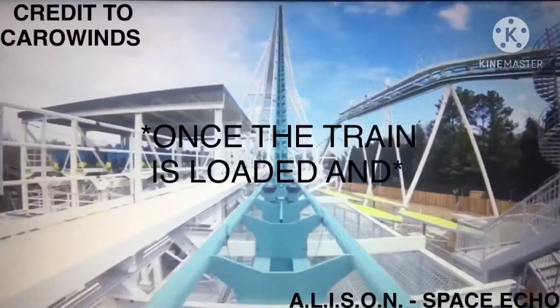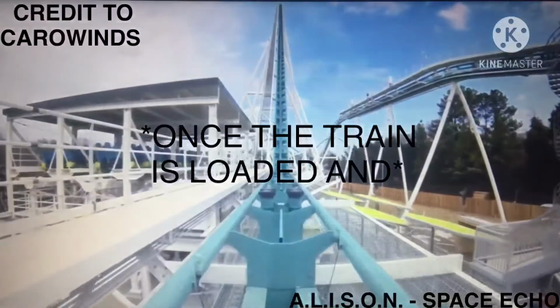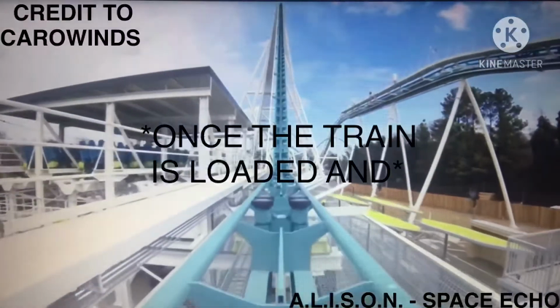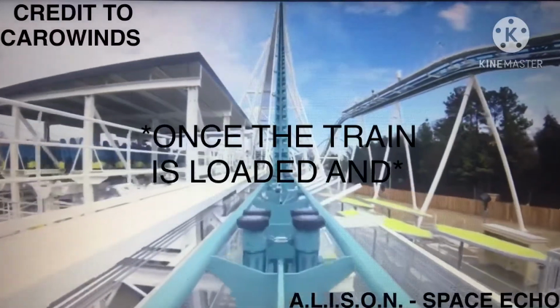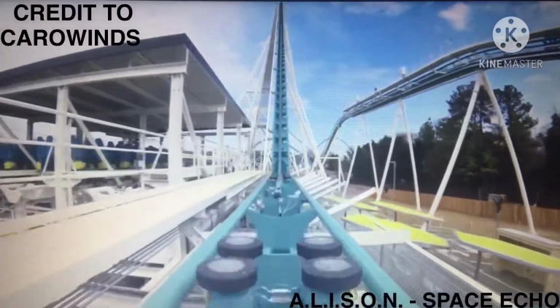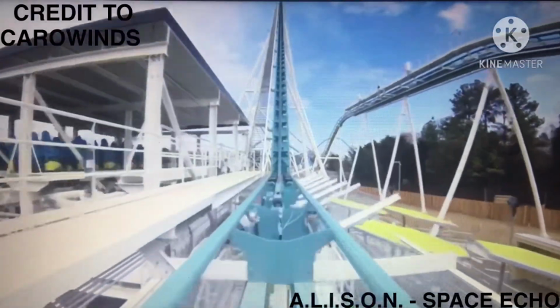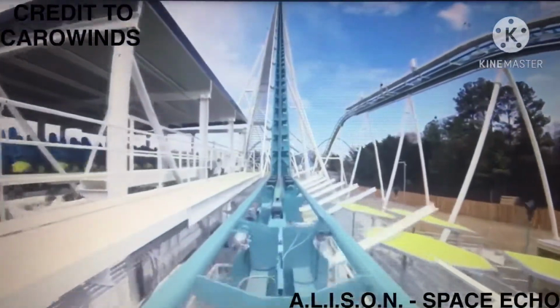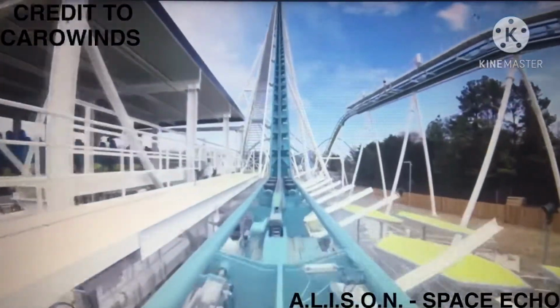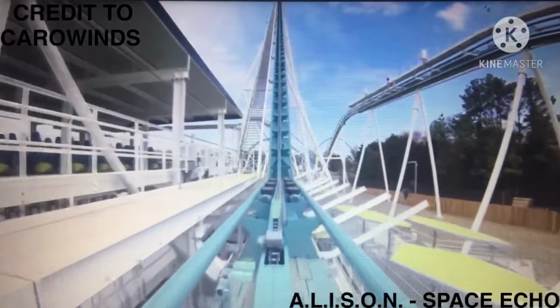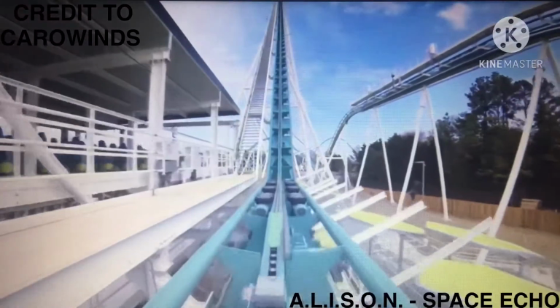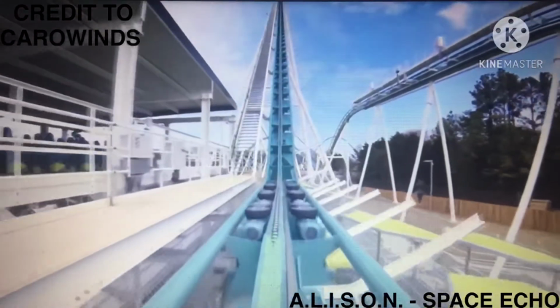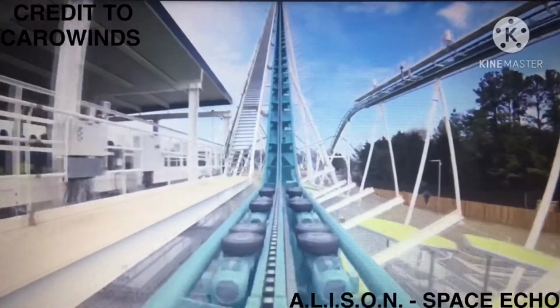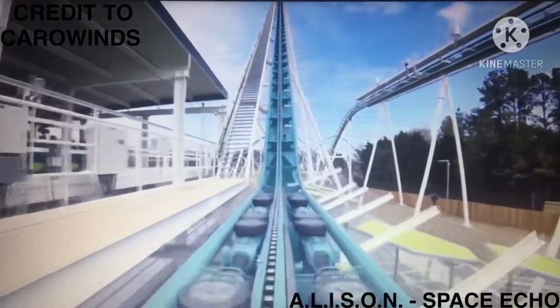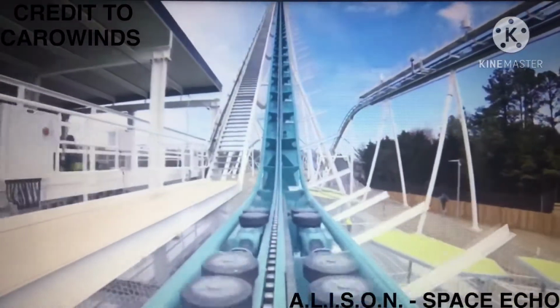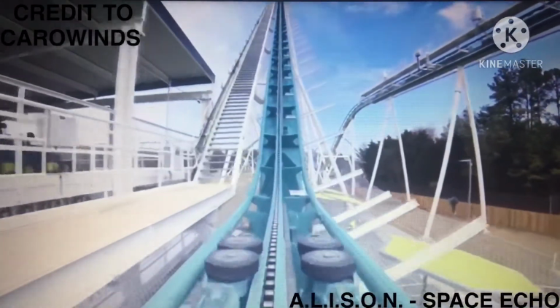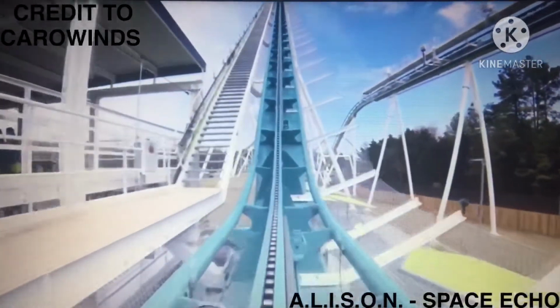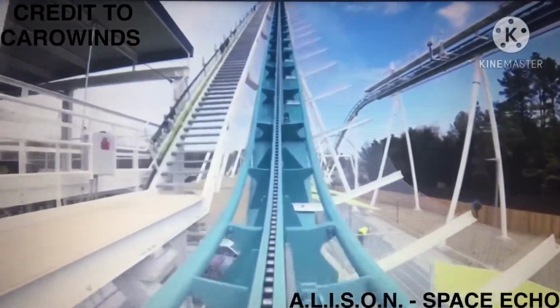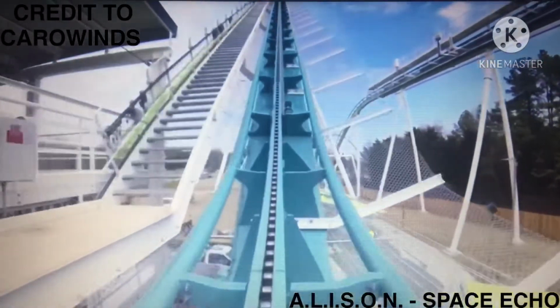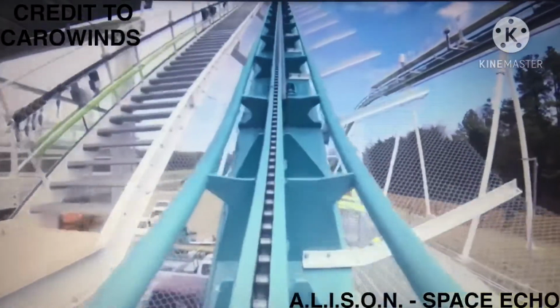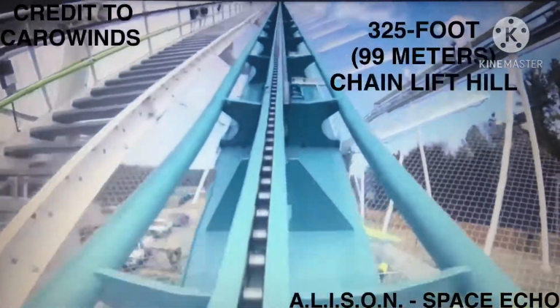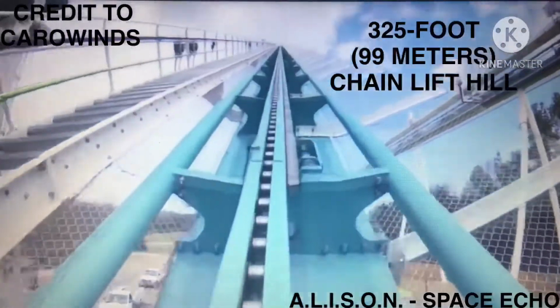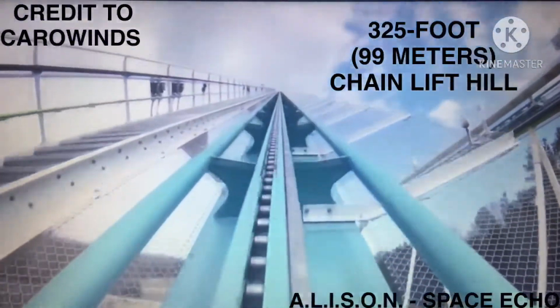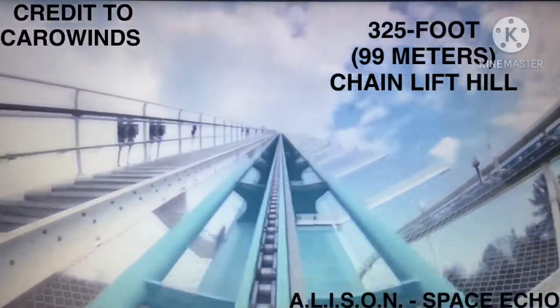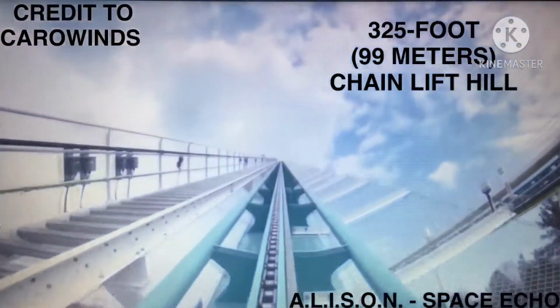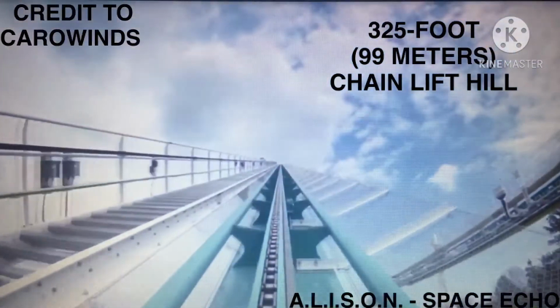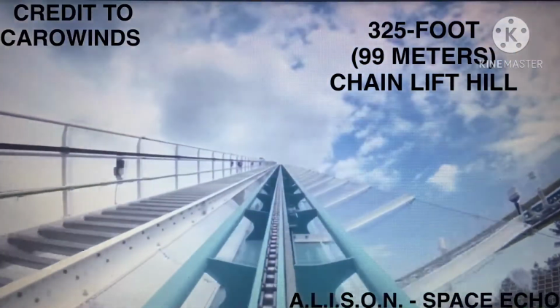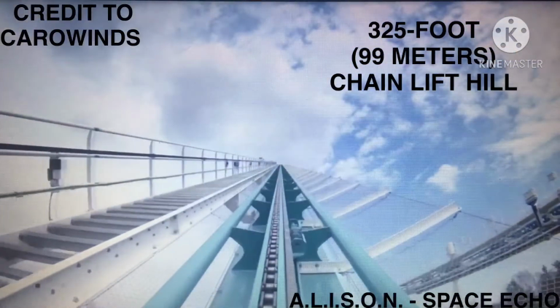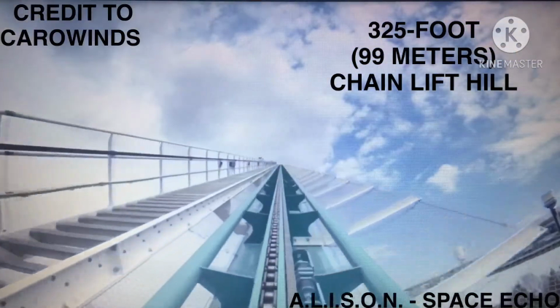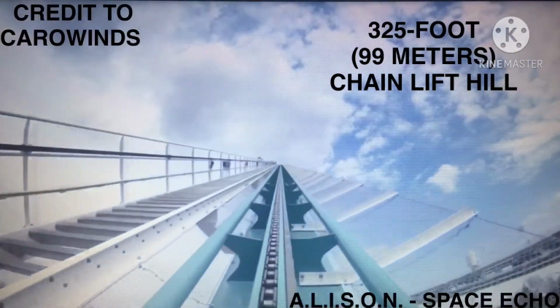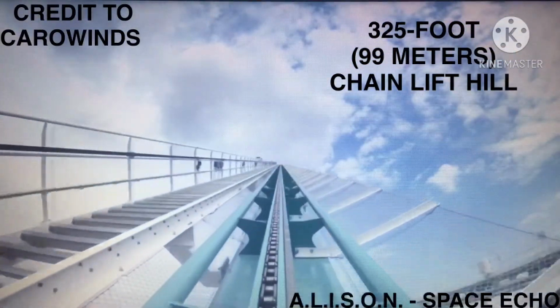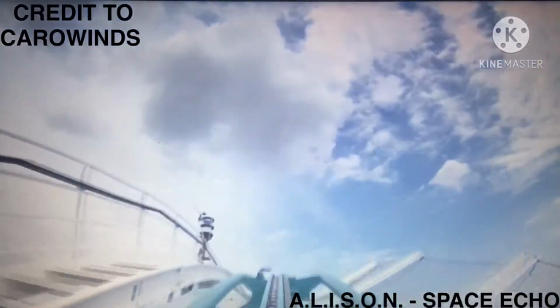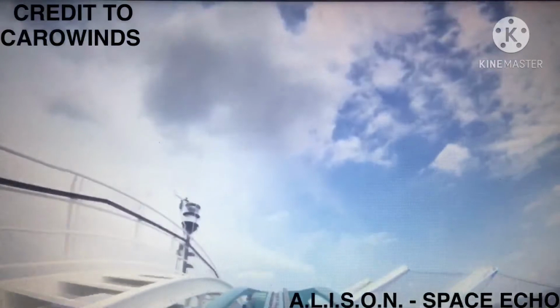Once the train is loaded and secured, it dispatches from the station and immediately passes over the transfer track. Afterwards, the train climbs the 325-foot, 99-meter, chain lift hill.